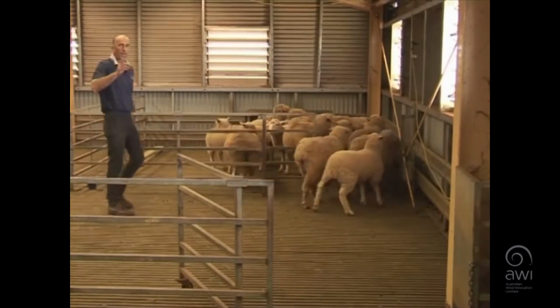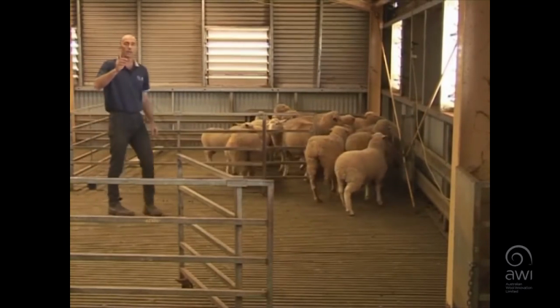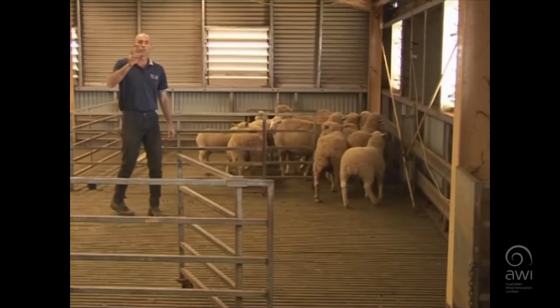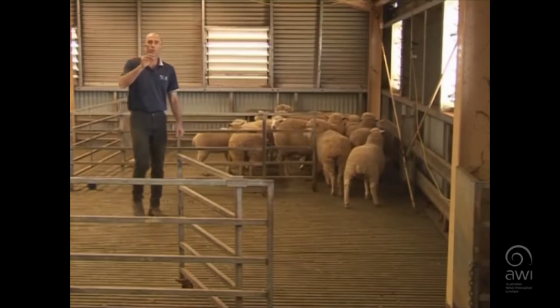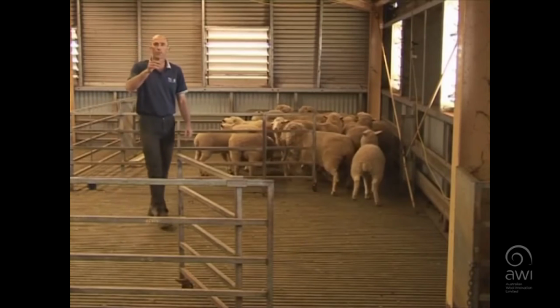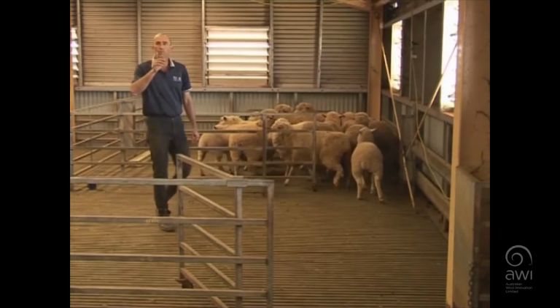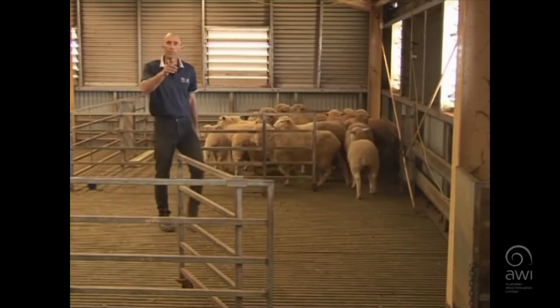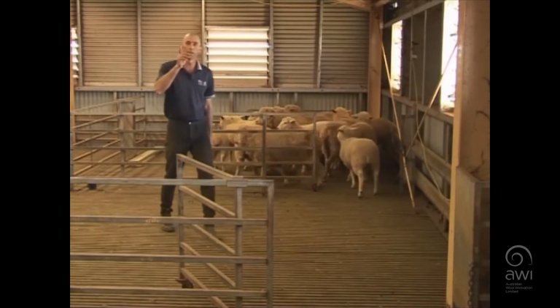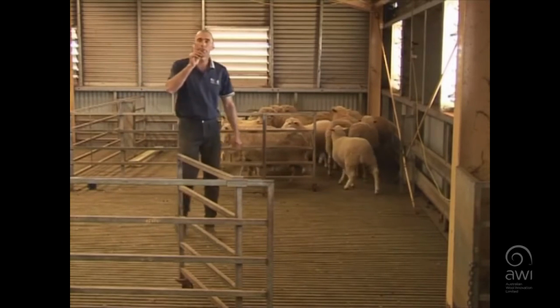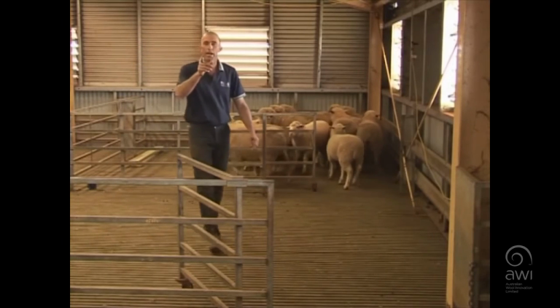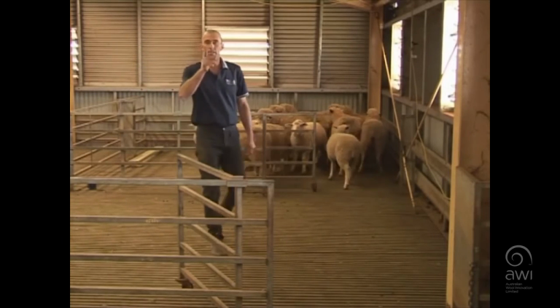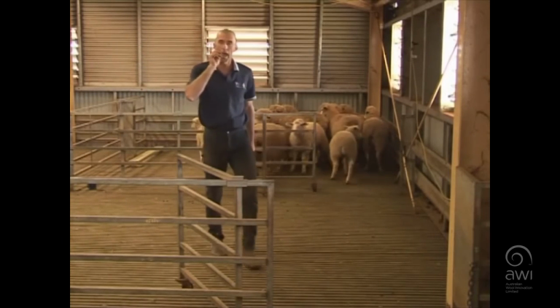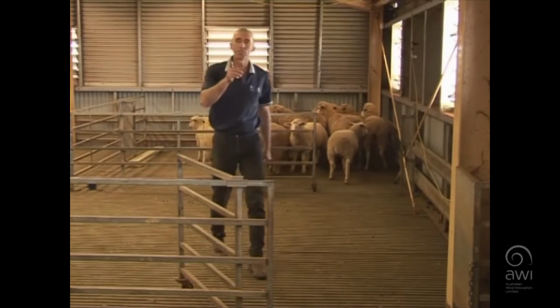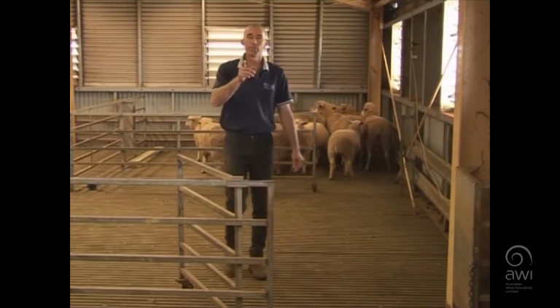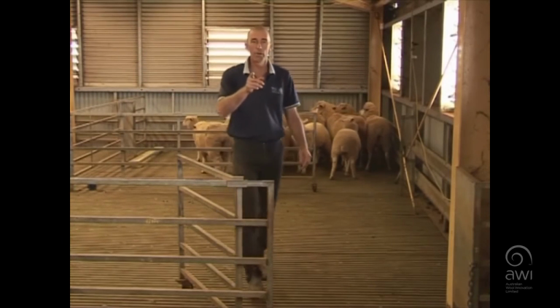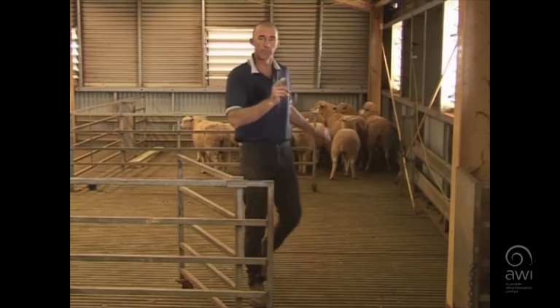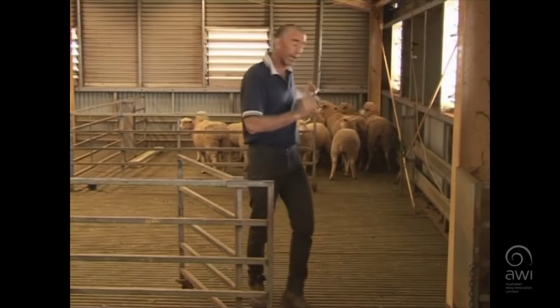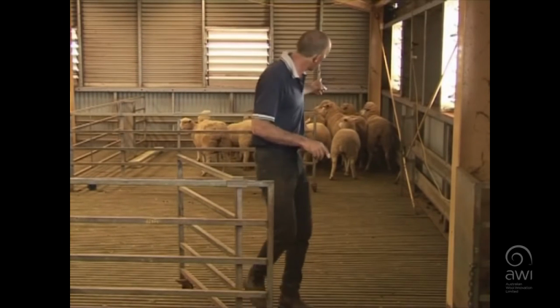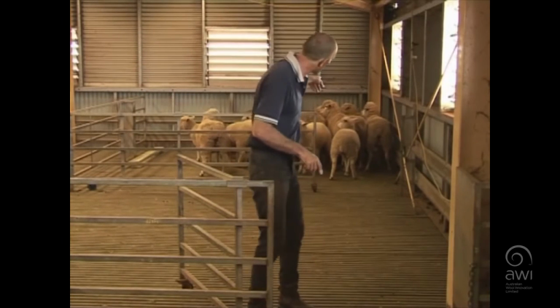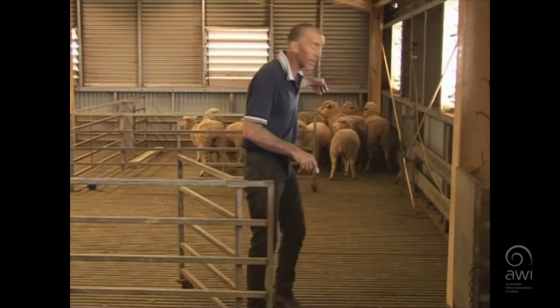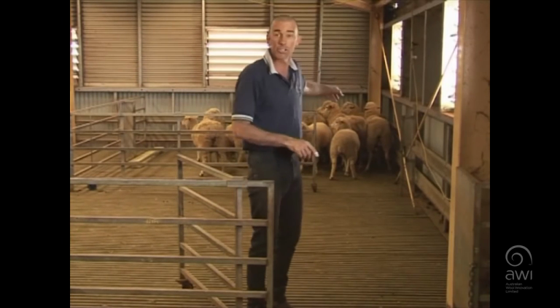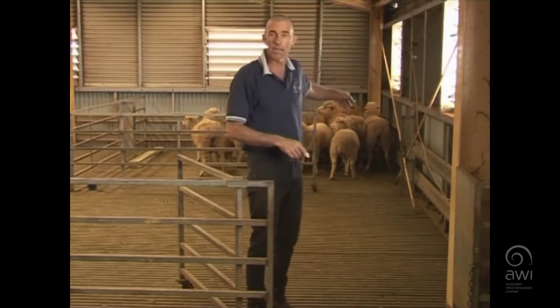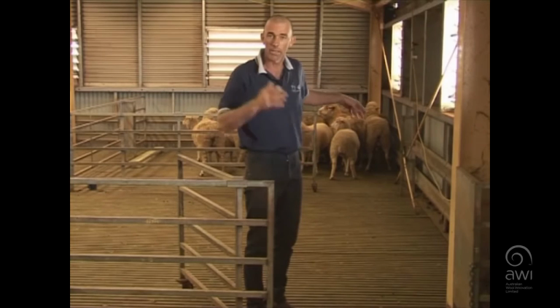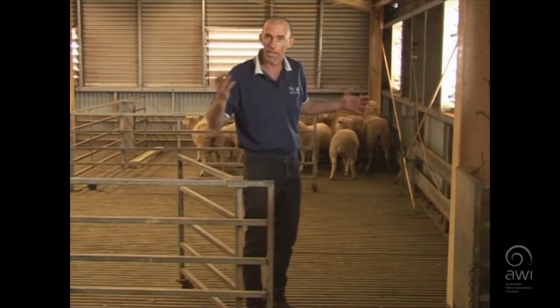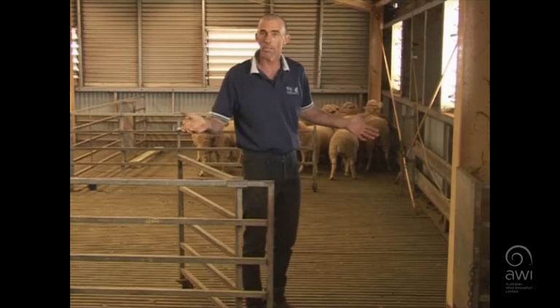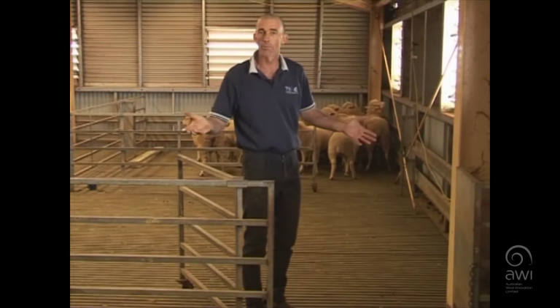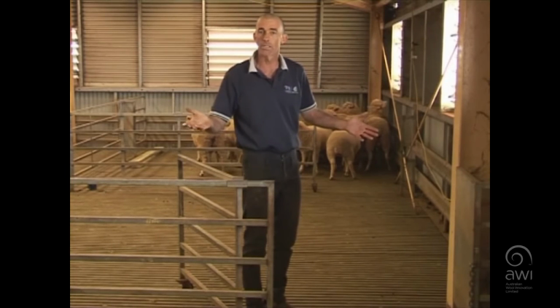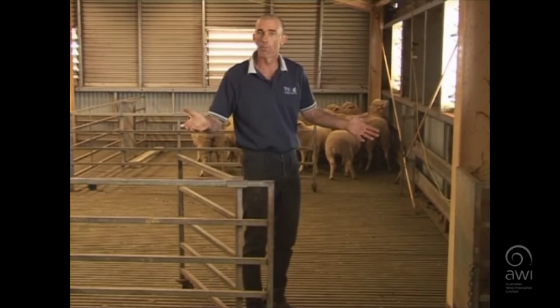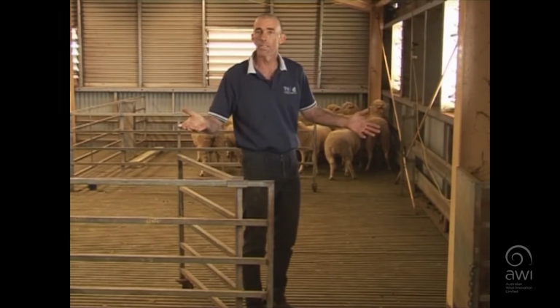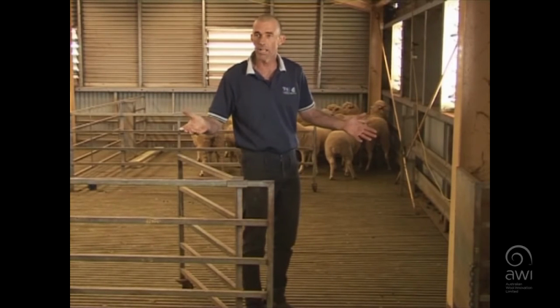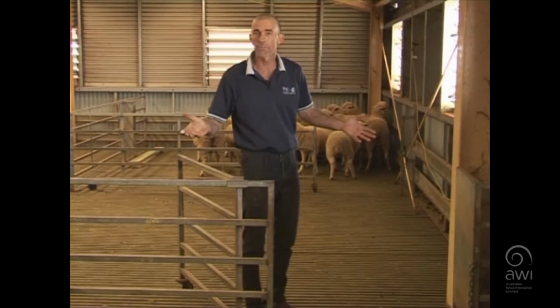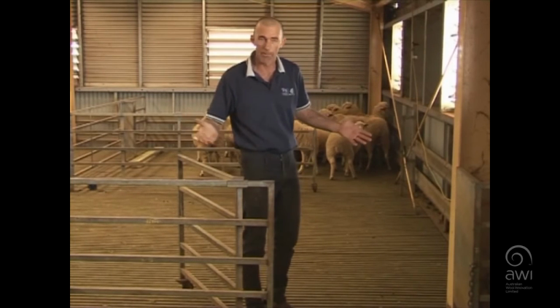You should always remember to leave gates as you find them. That gate over there was shut and now it's open — somebody's stuffed up.